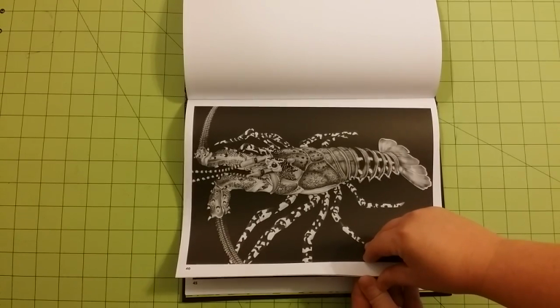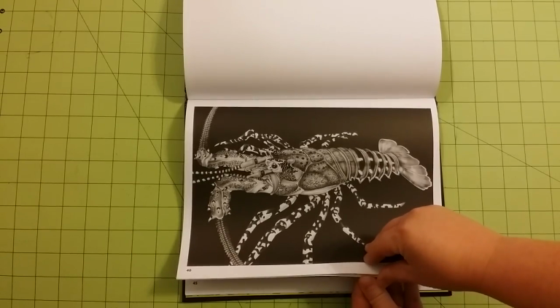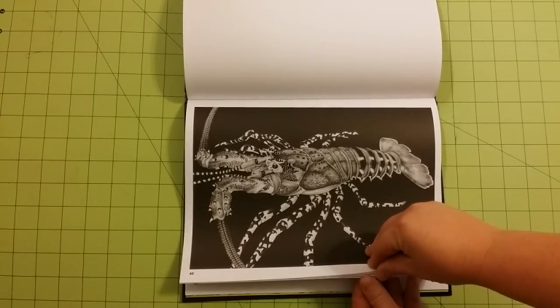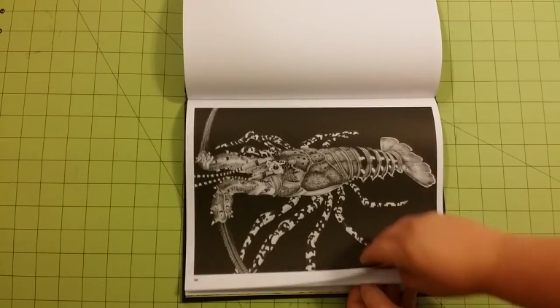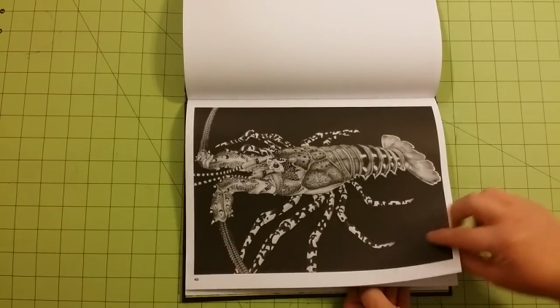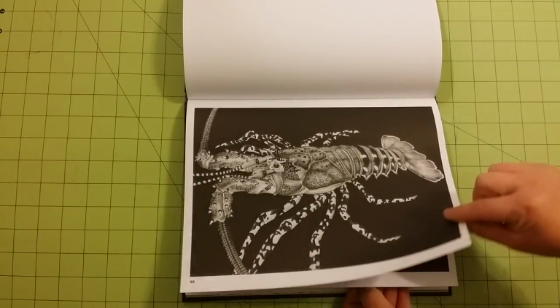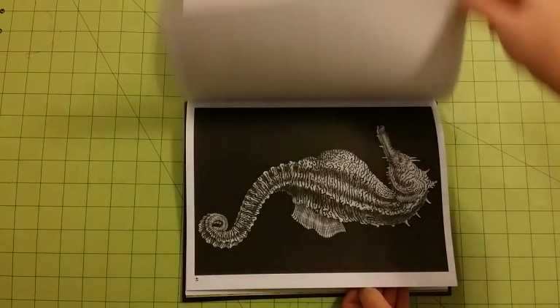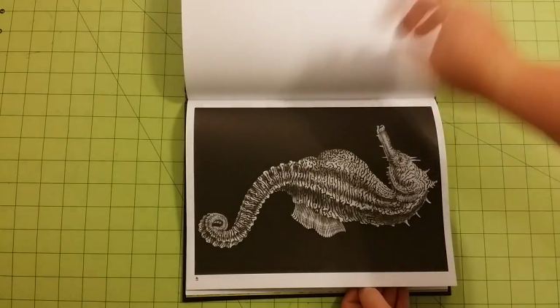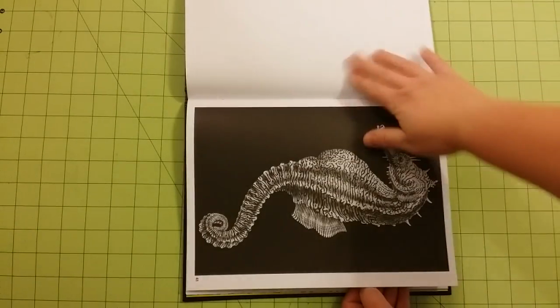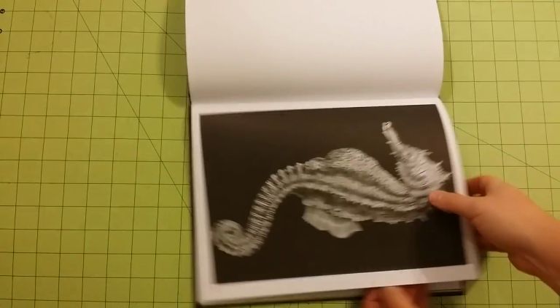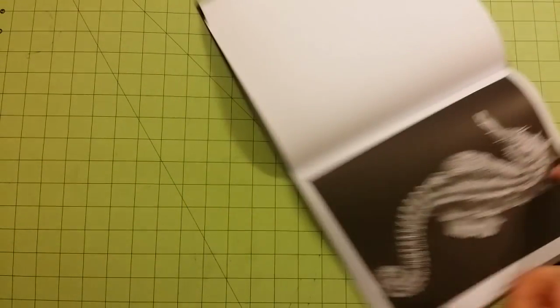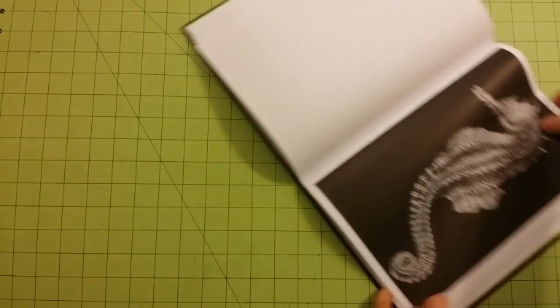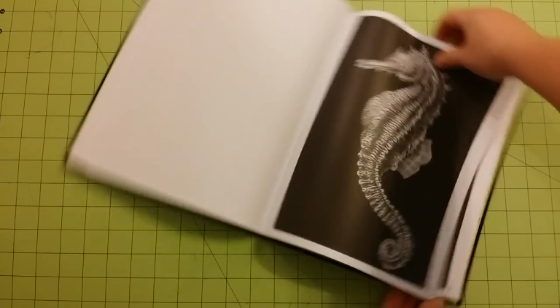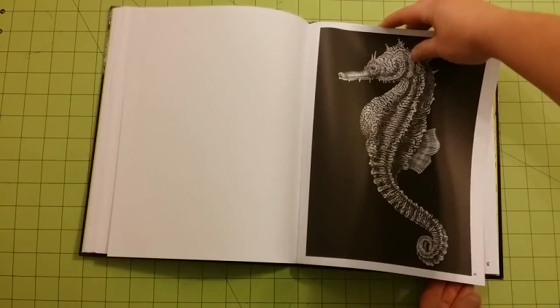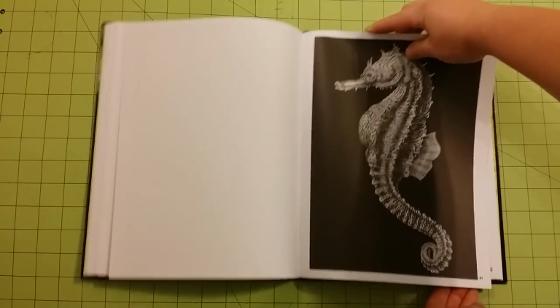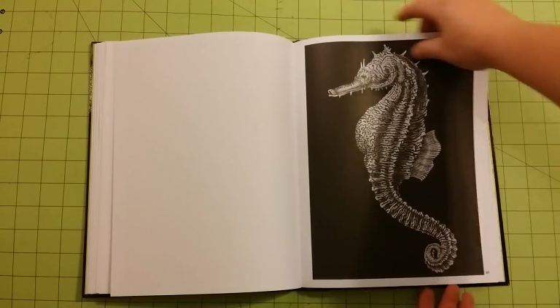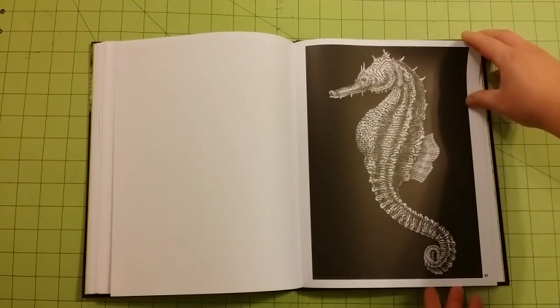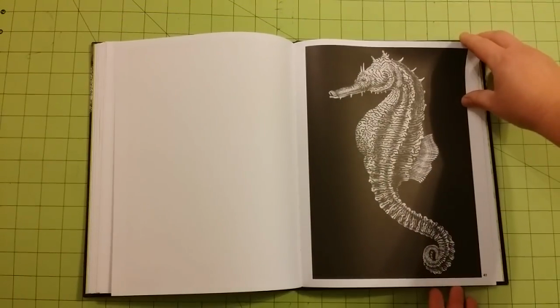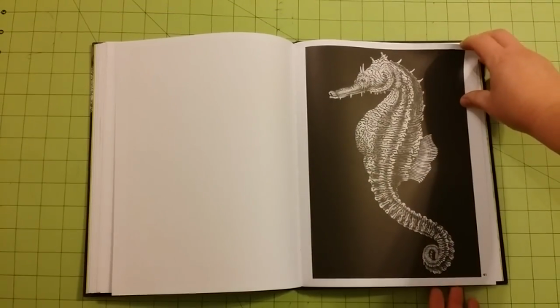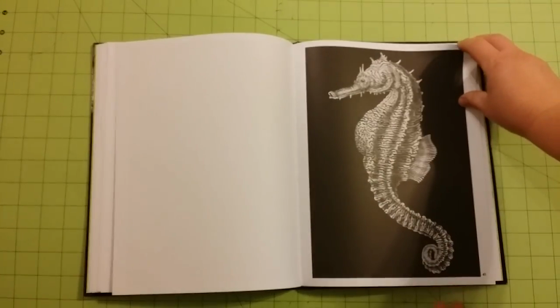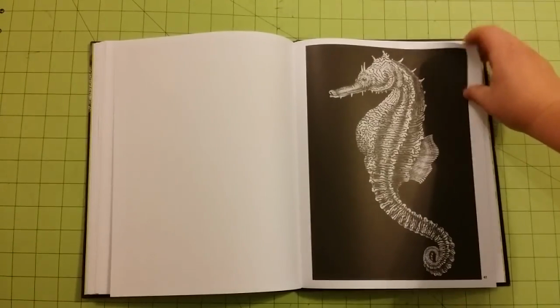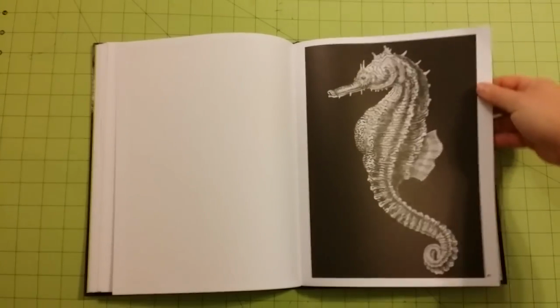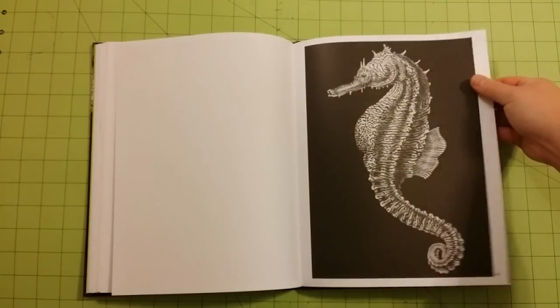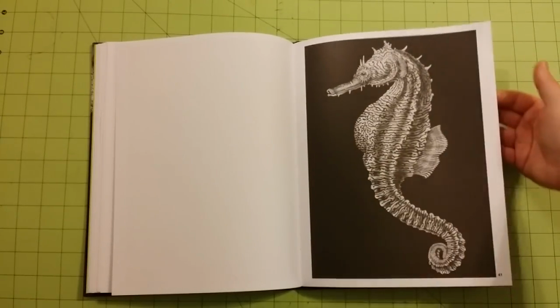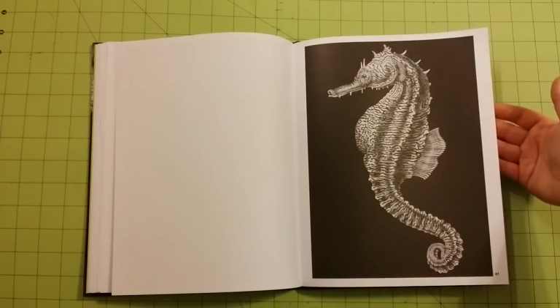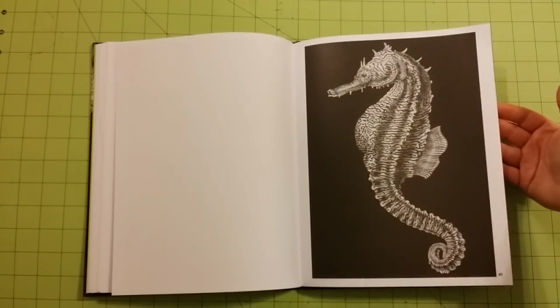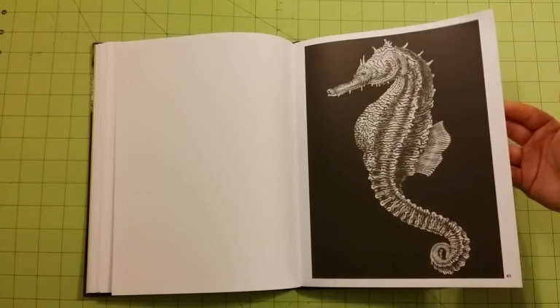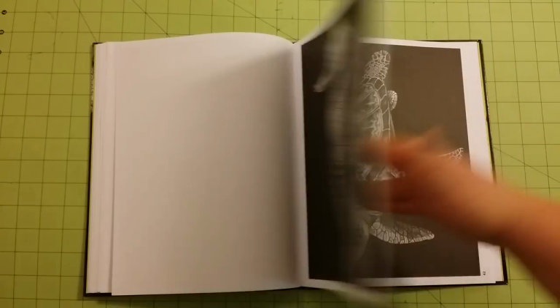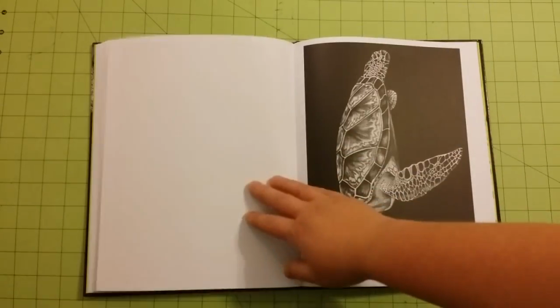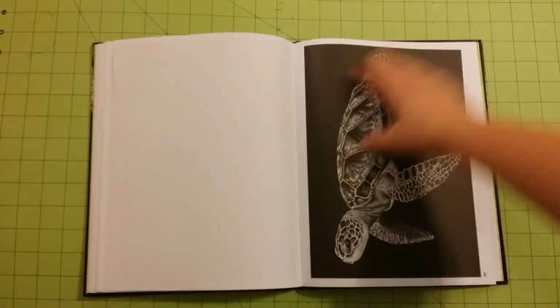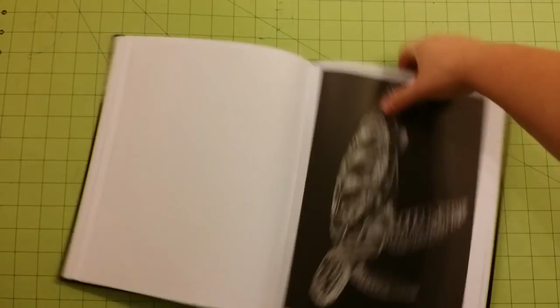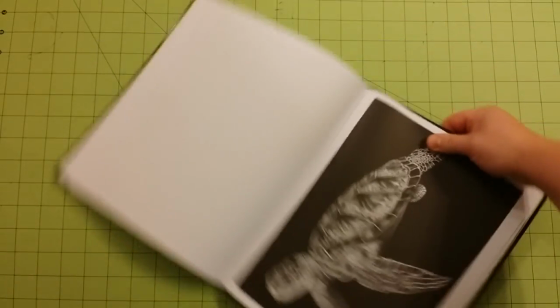I'll show you the thickness — I didn't do that at the beginning like I normally do. I forgot. So I'll show you the thickness and the back of the book here in a minute.